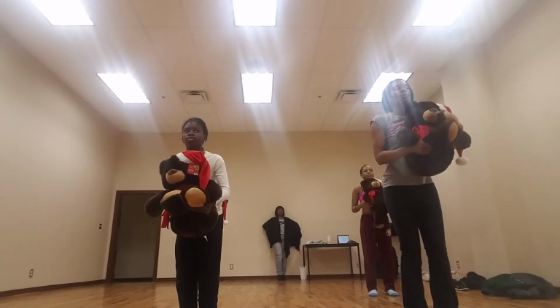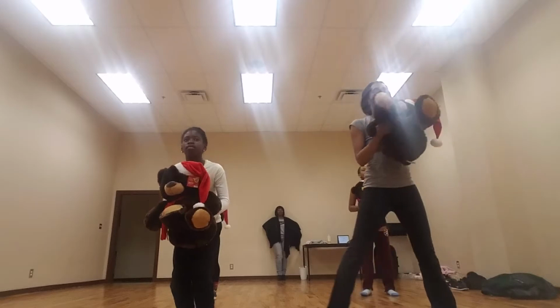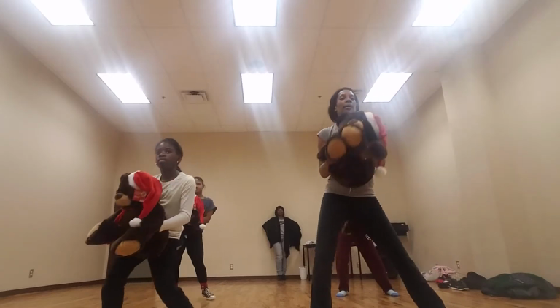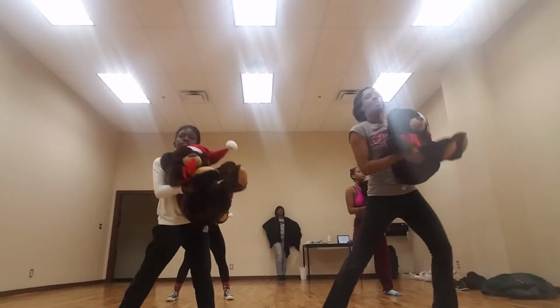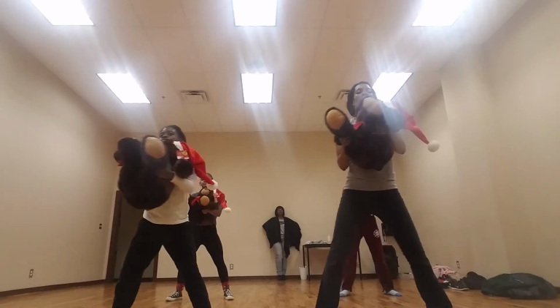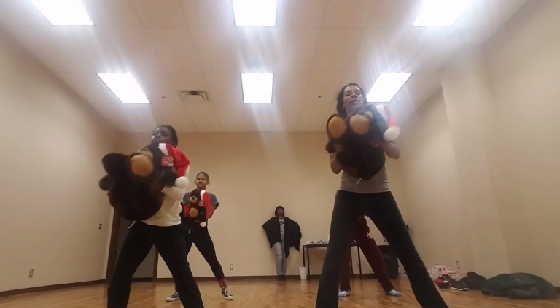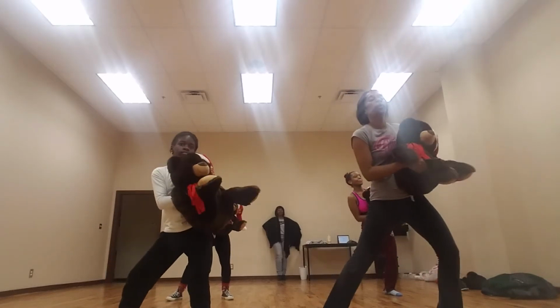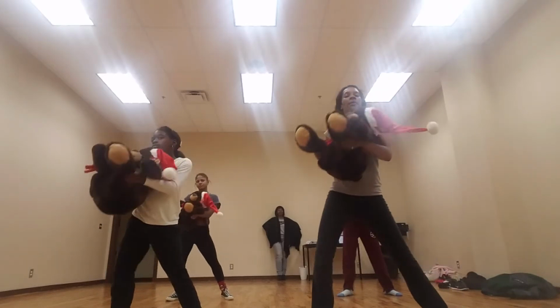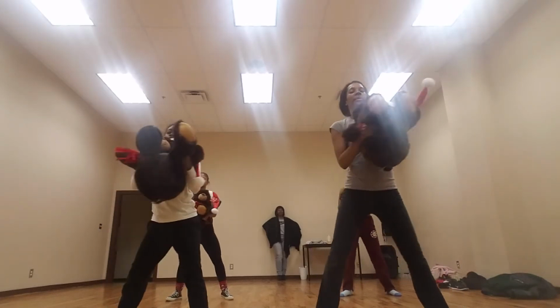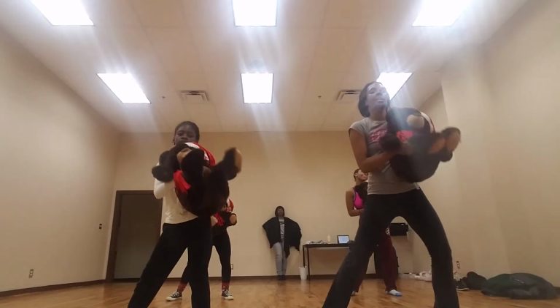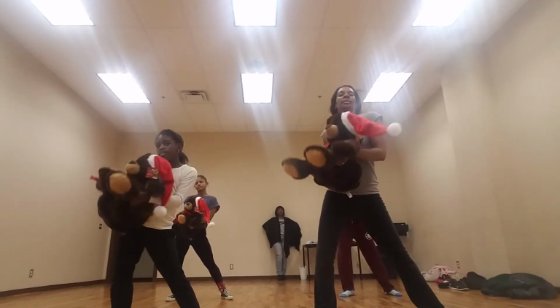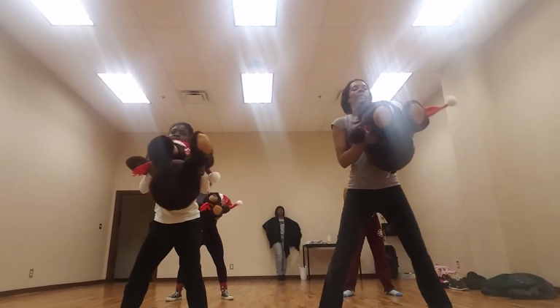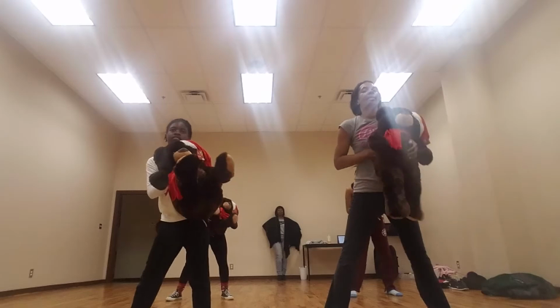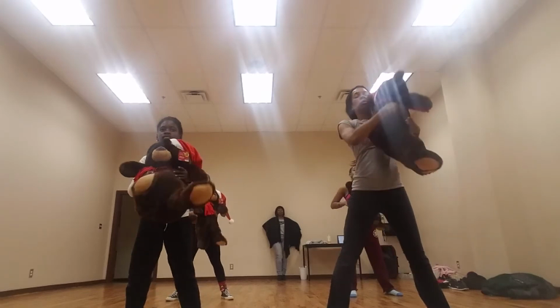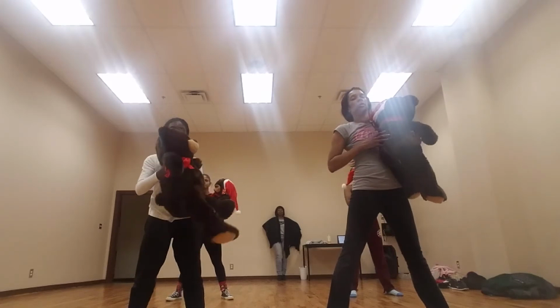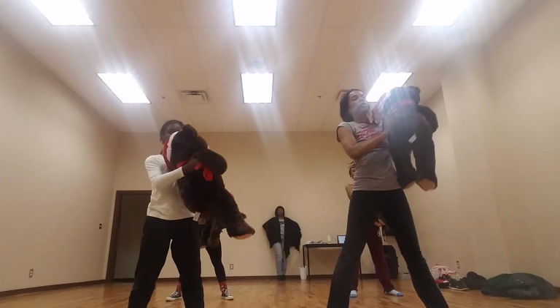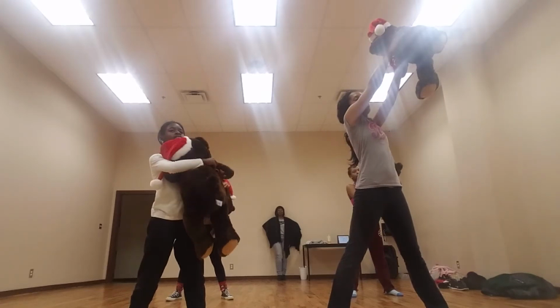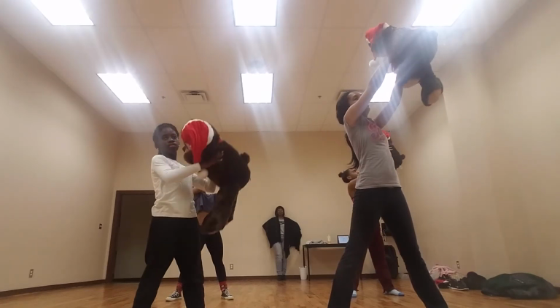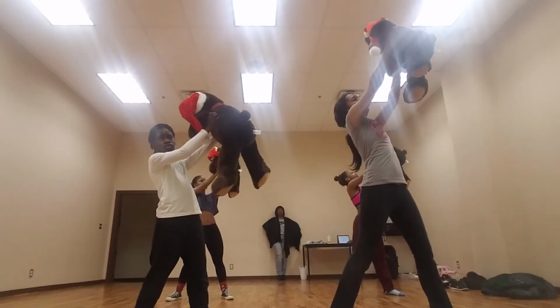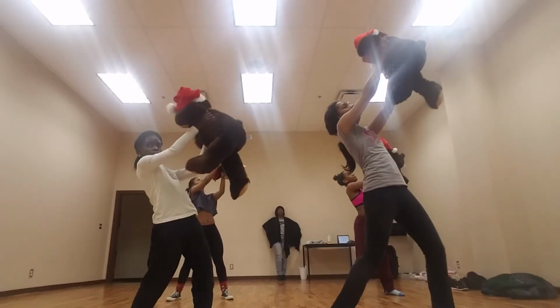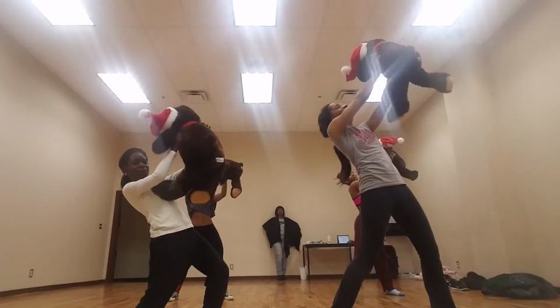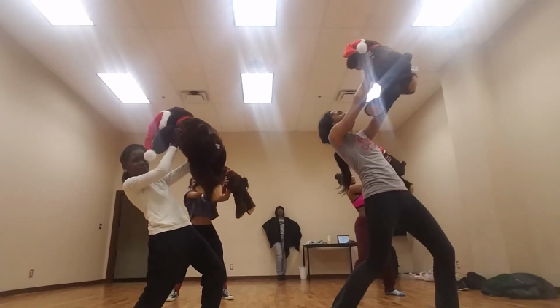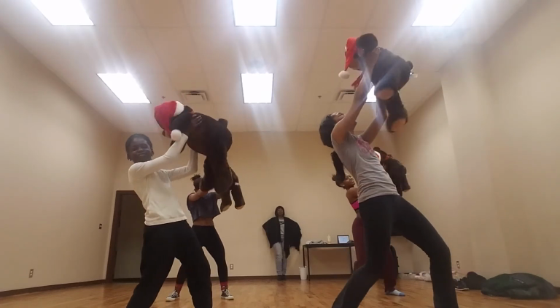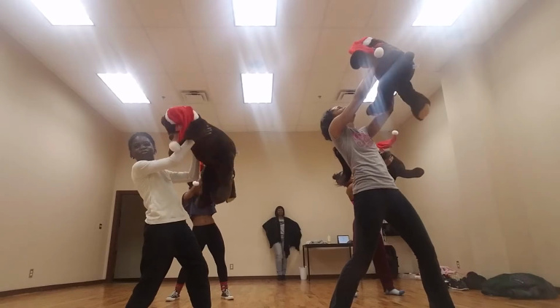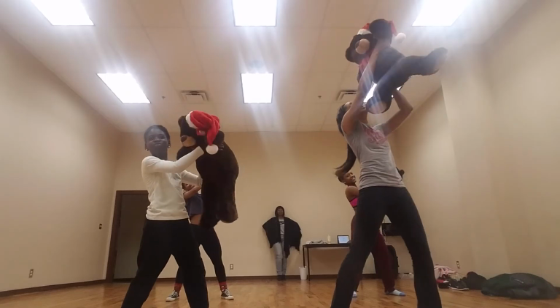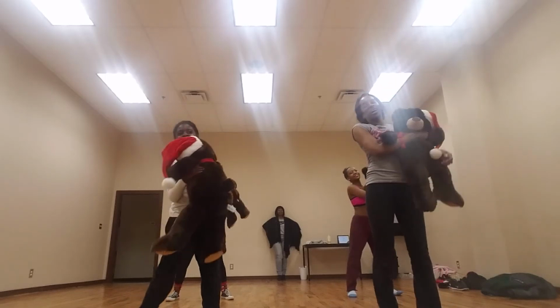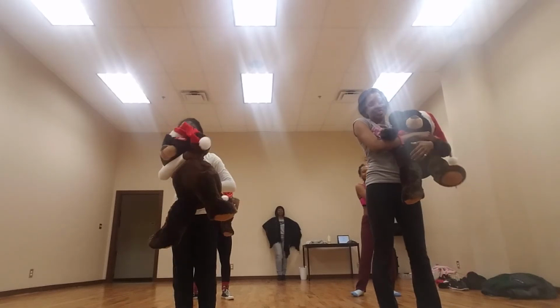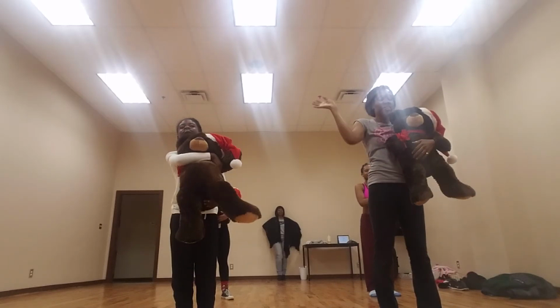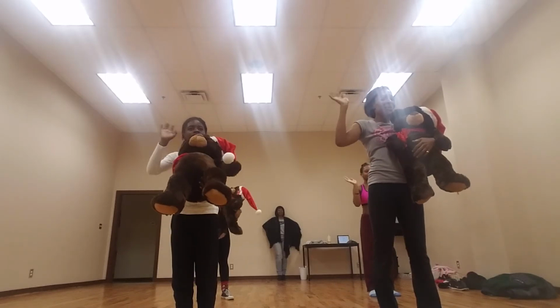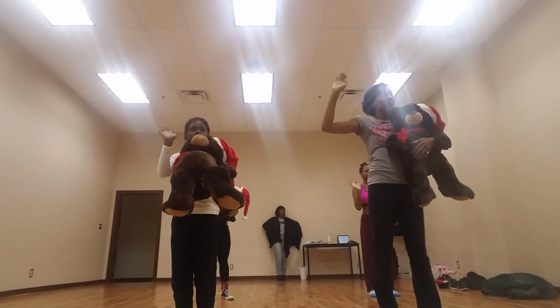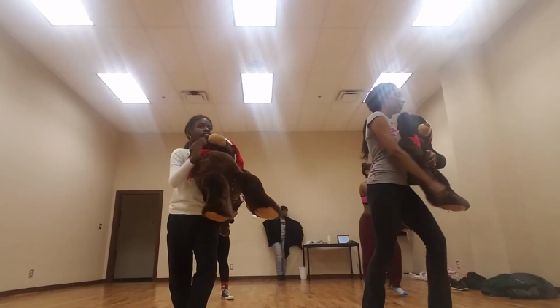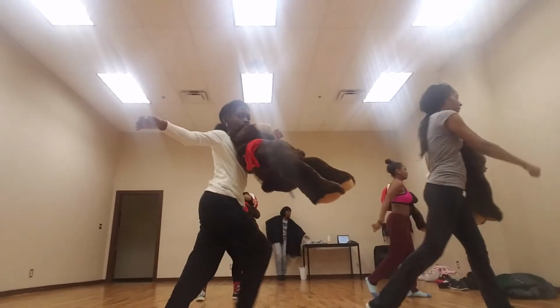Now you rock, go: one, two, three, four, five, six, seven, eight. Turn, one, two, three, four, six, seven, eight. One, two, three, four, six, seven, eight. One, two, three, four — you're off.